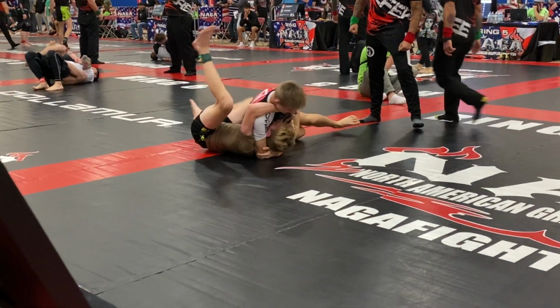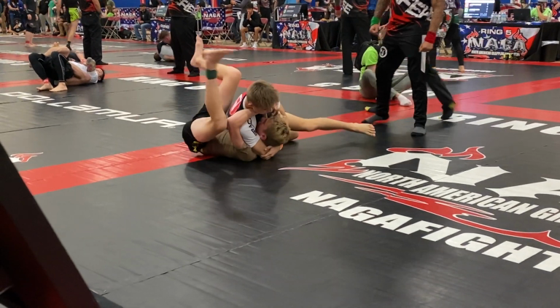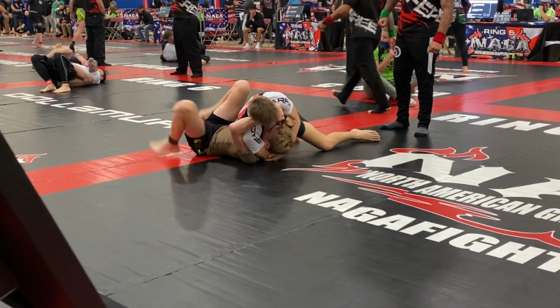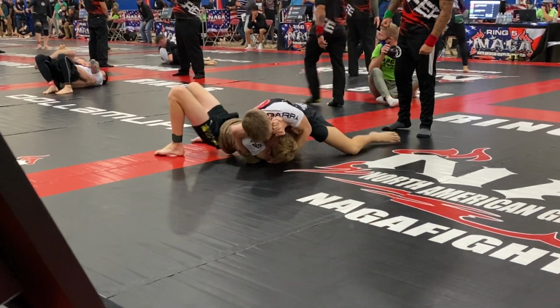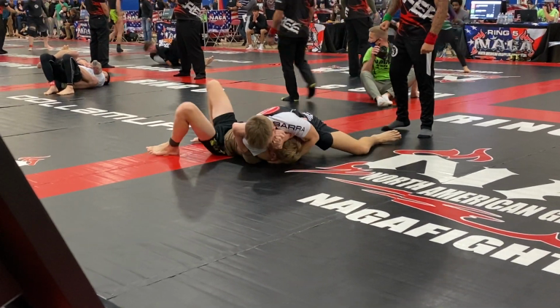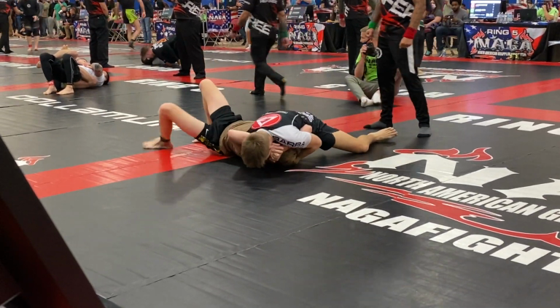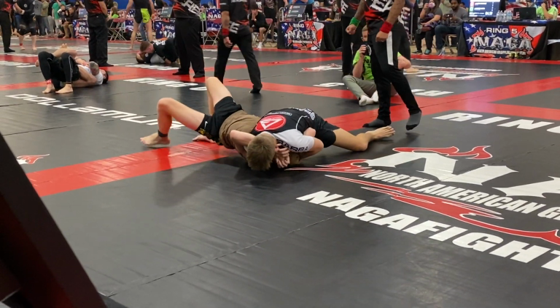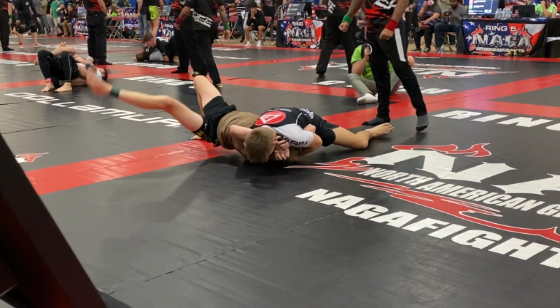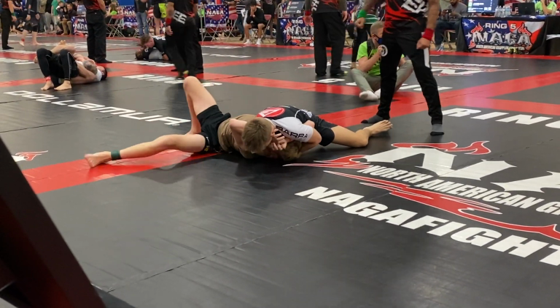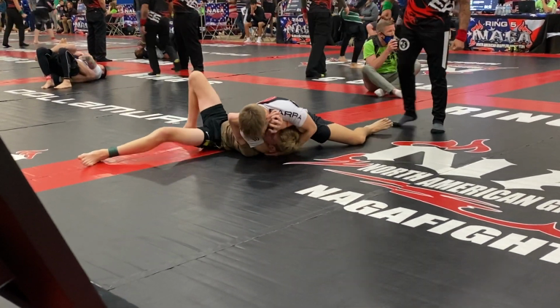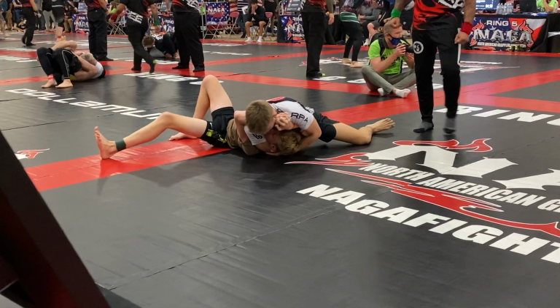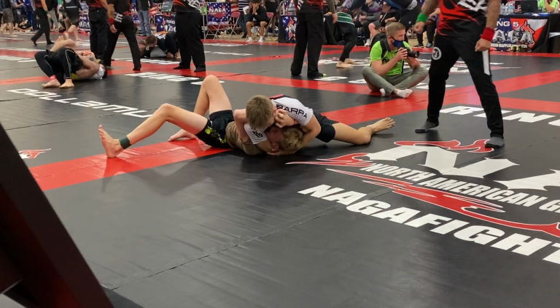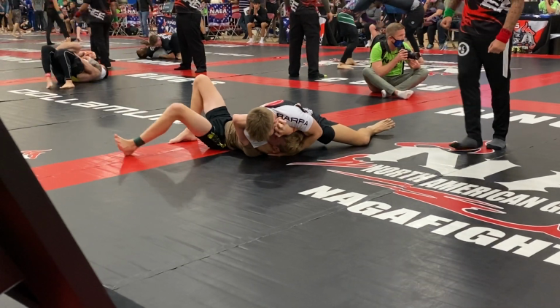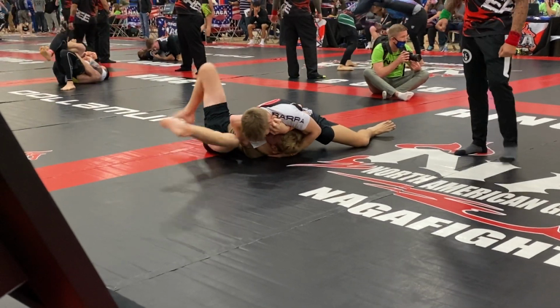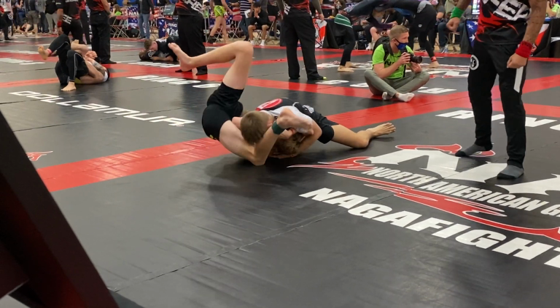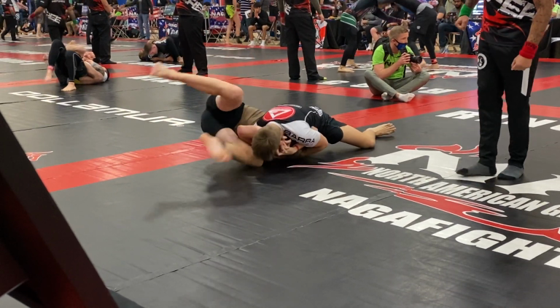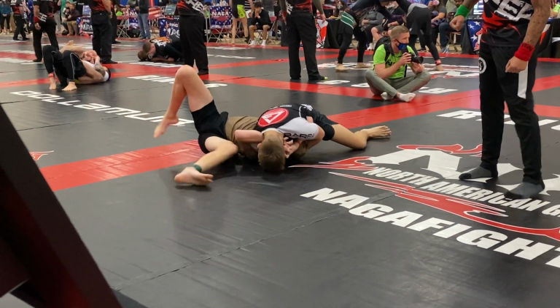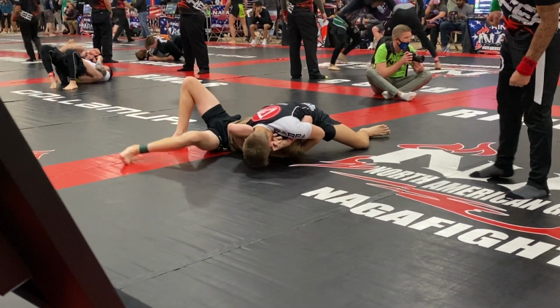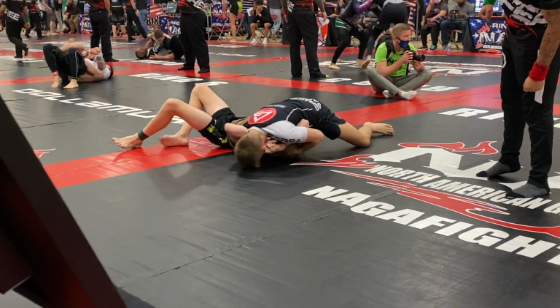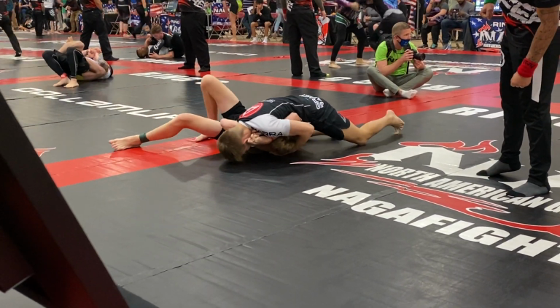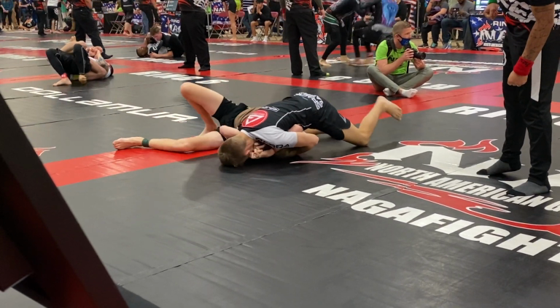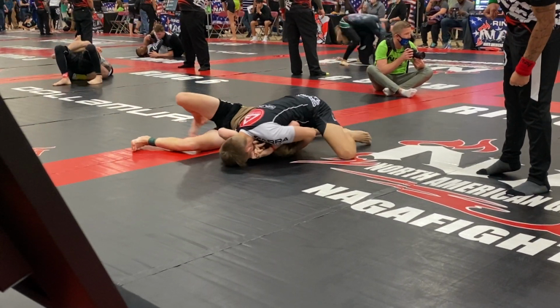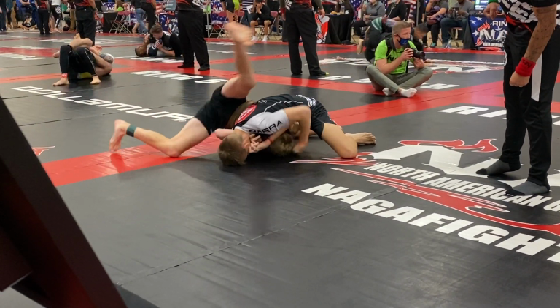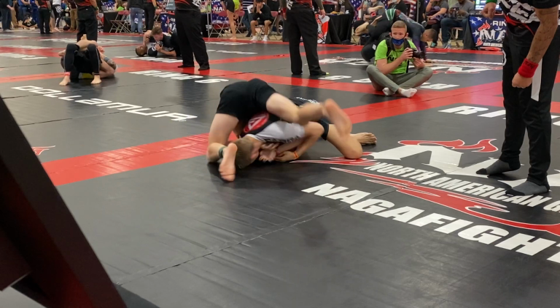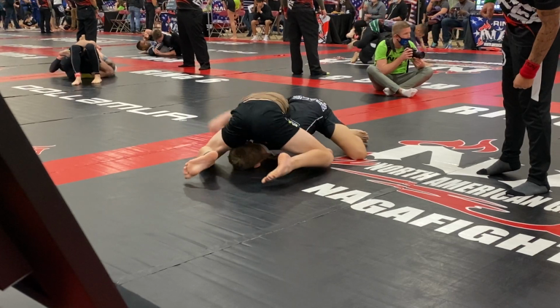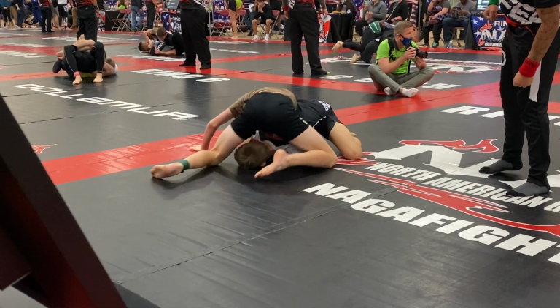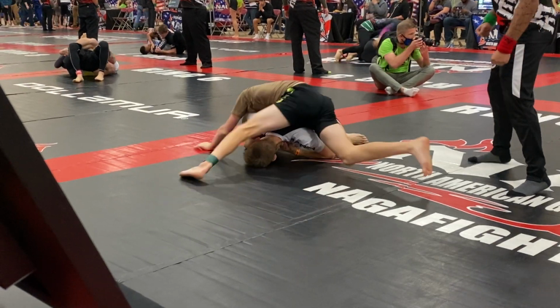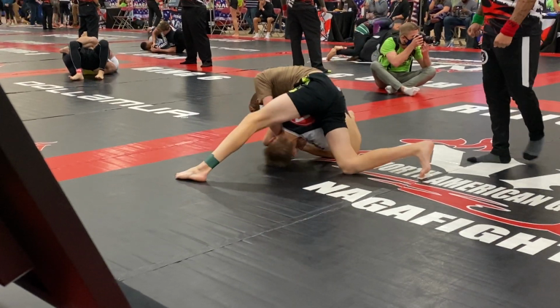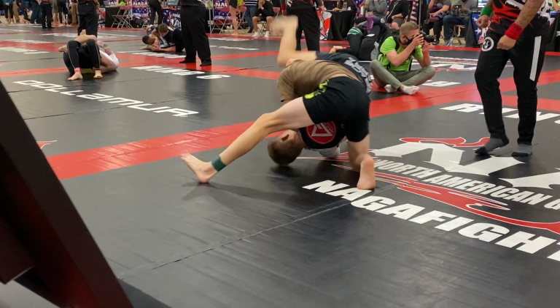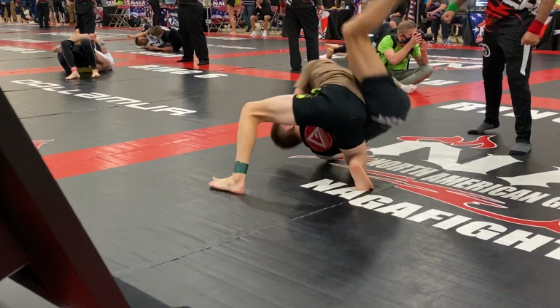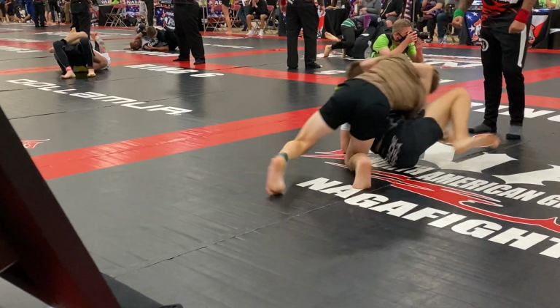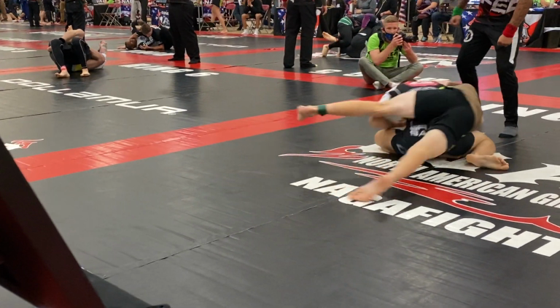There you go. Go. There you go, you're good. You're fine. There you go. Out. Take his back. Take his back.